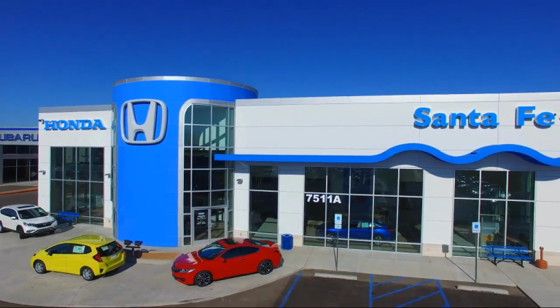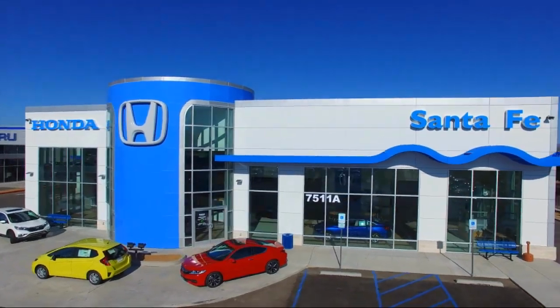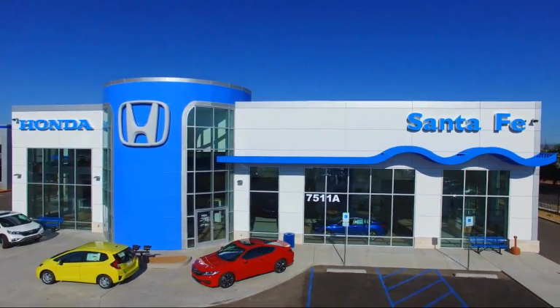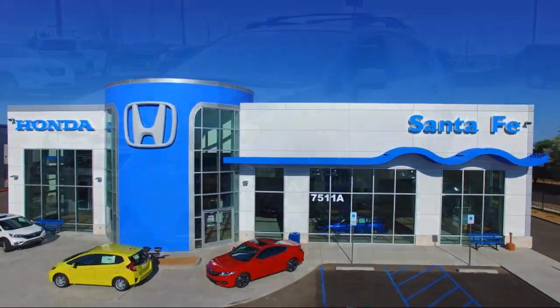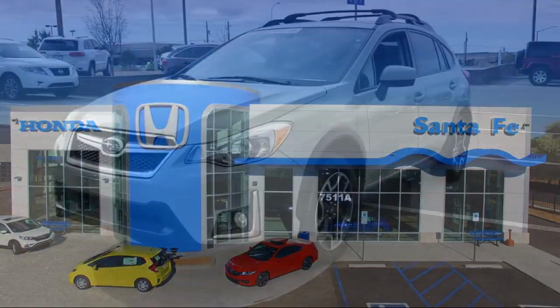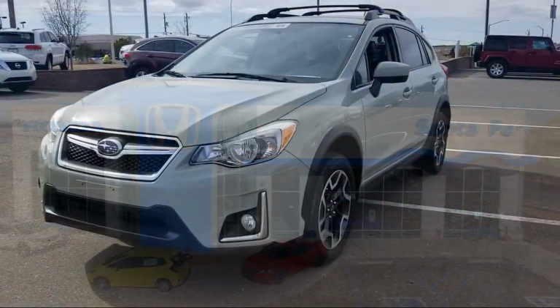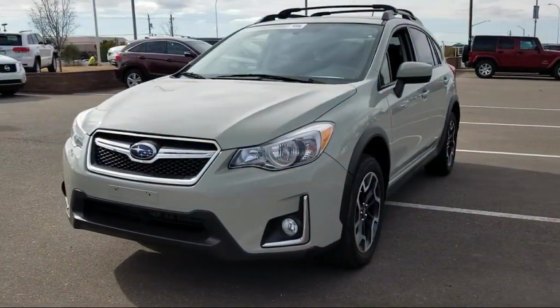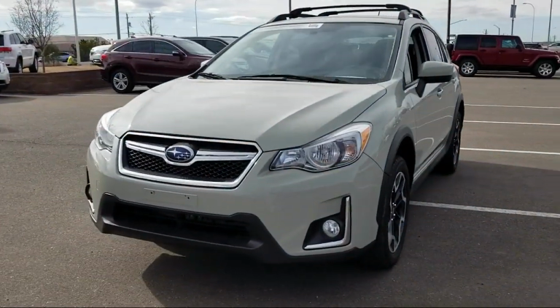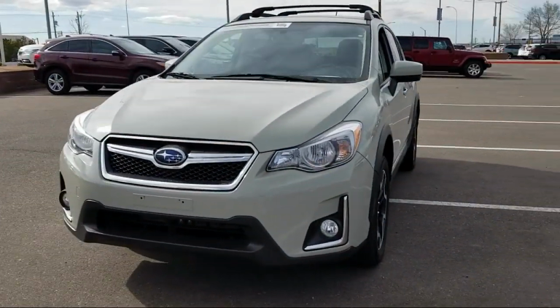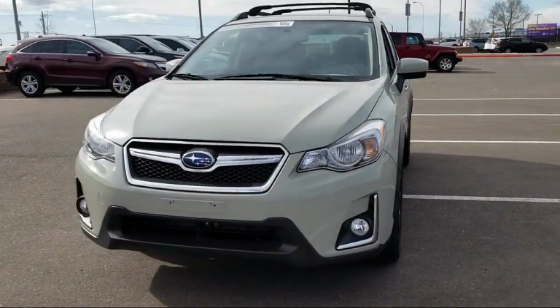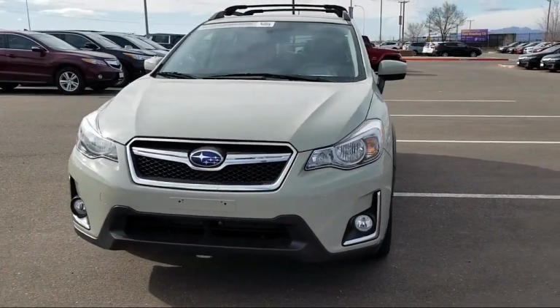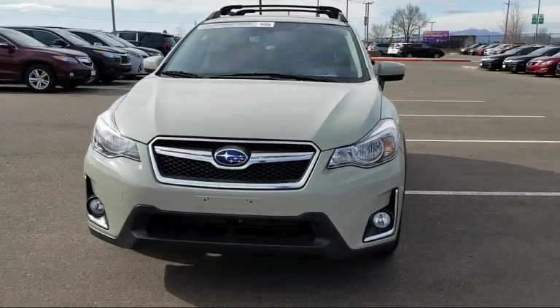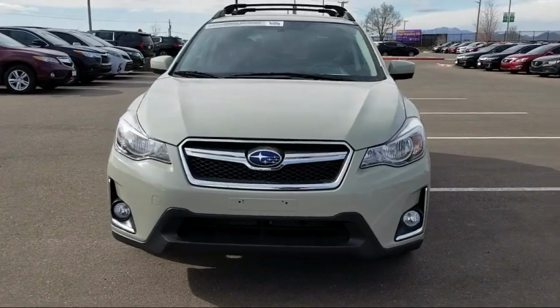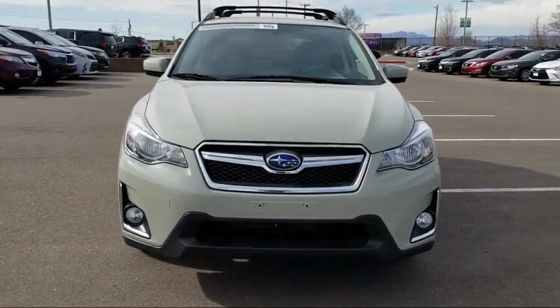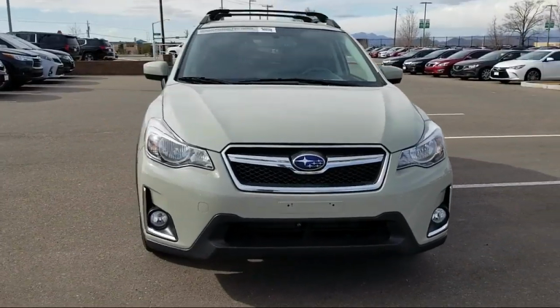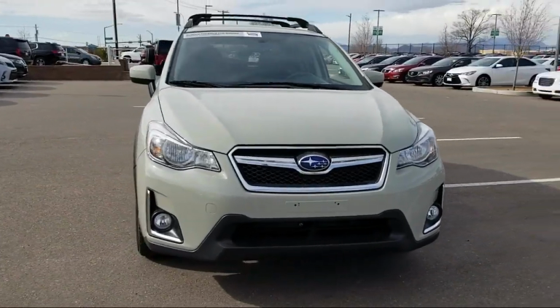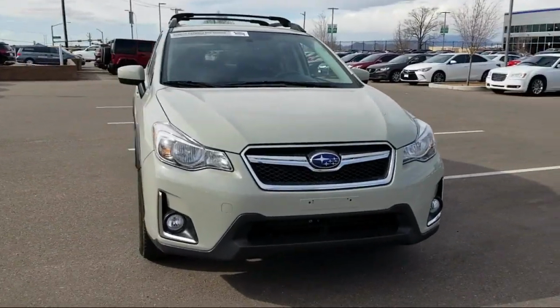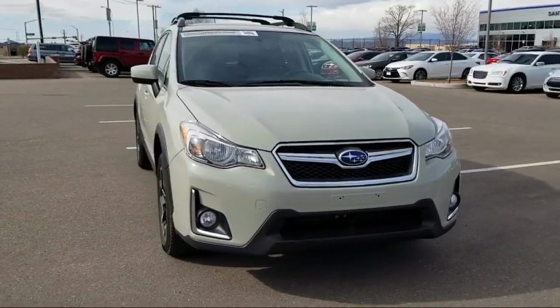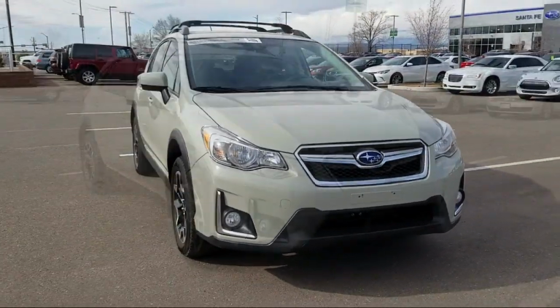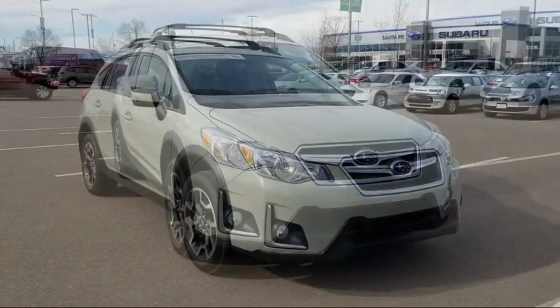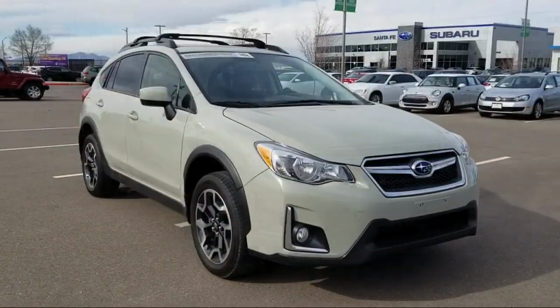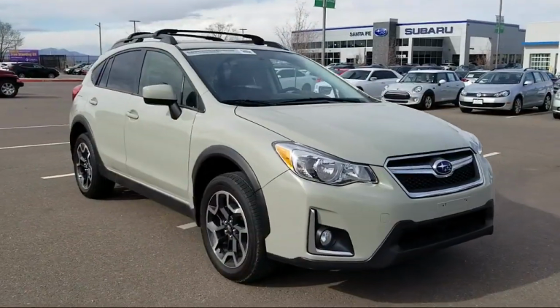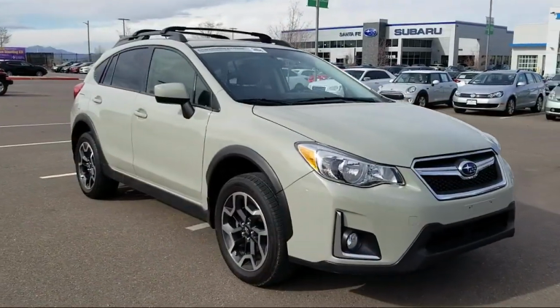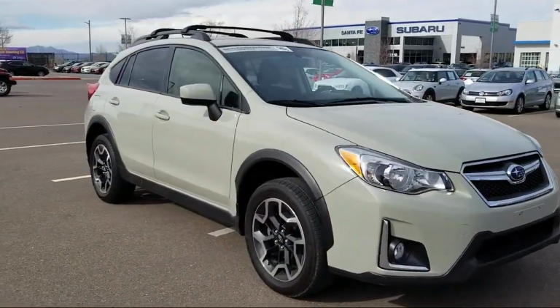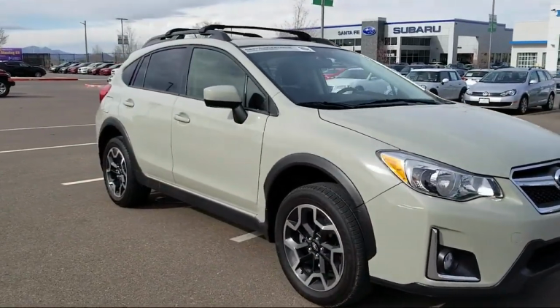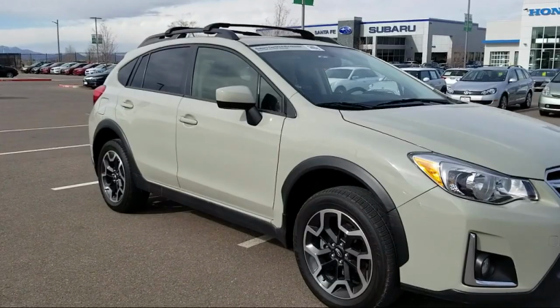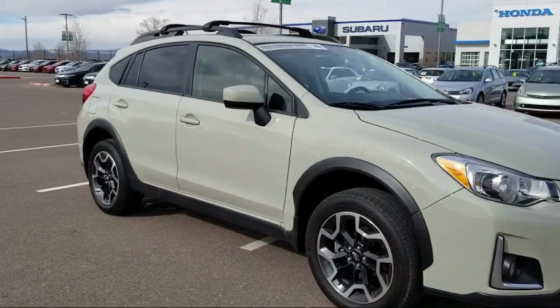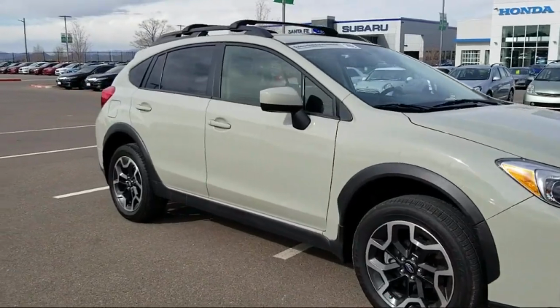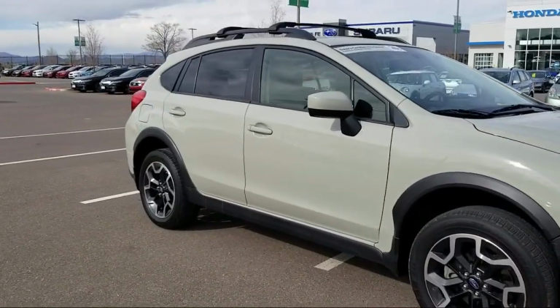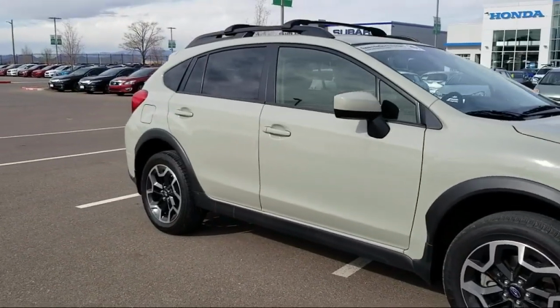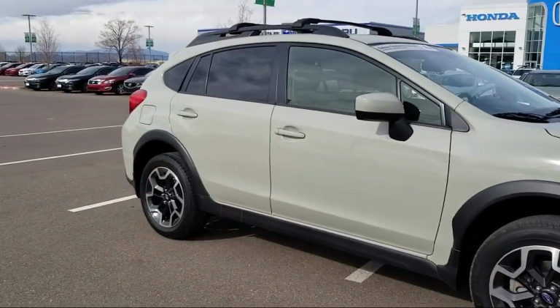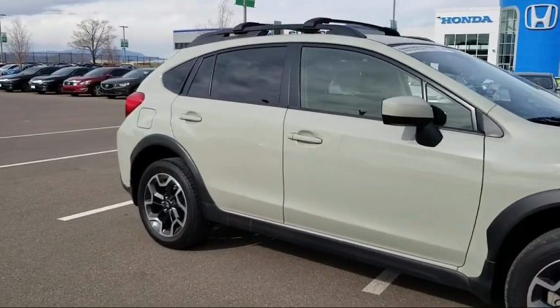It comes equipped with rear view camera, roof rack, tire pressure monitoring system, heated seats, rear spoiler, keyless entry, alloy wheels, and air conditioning.